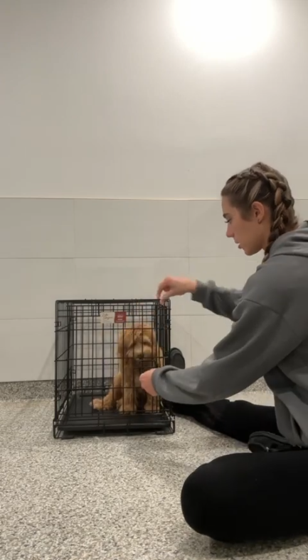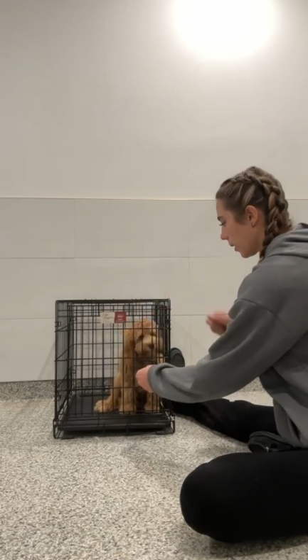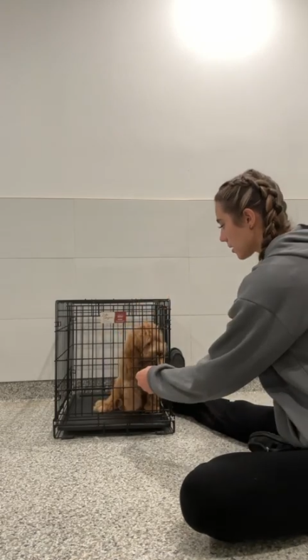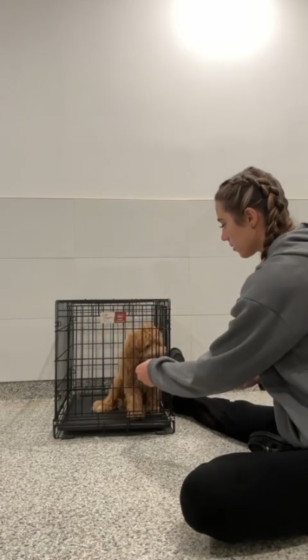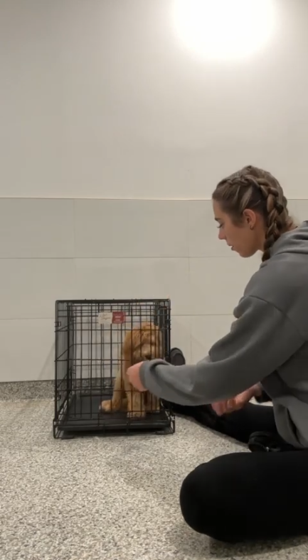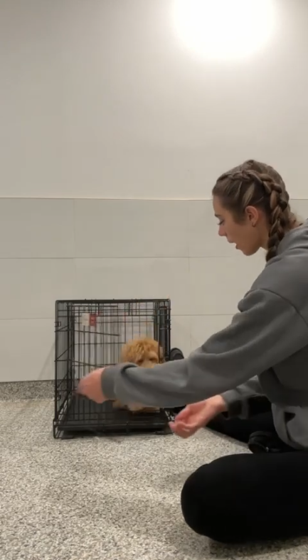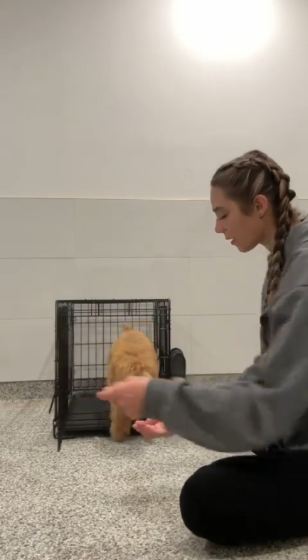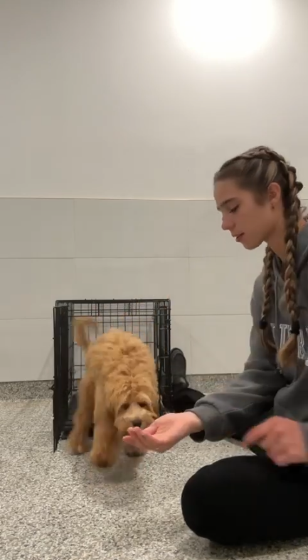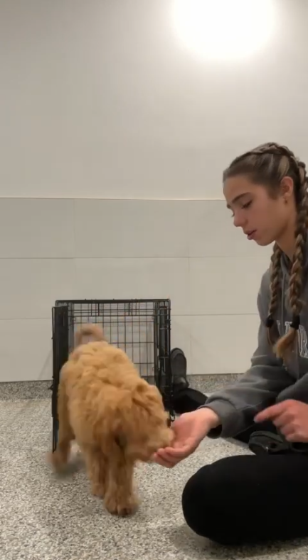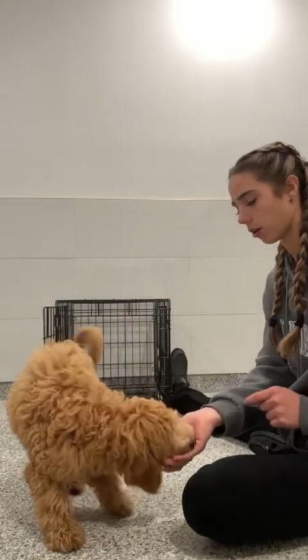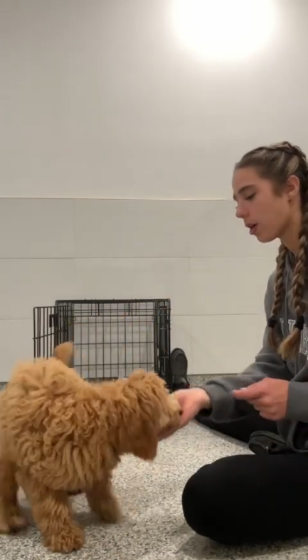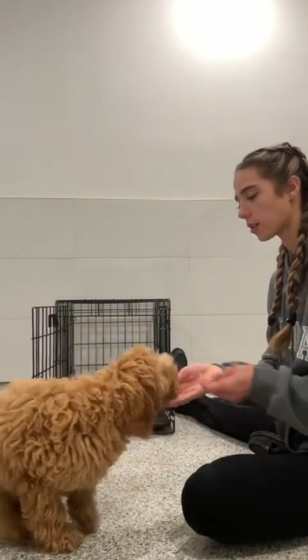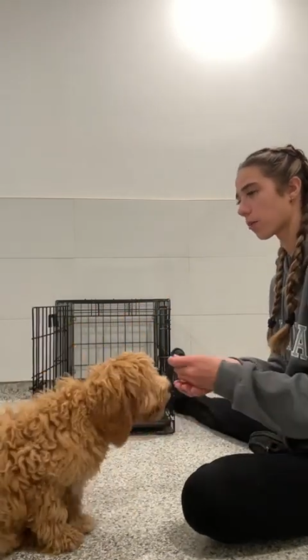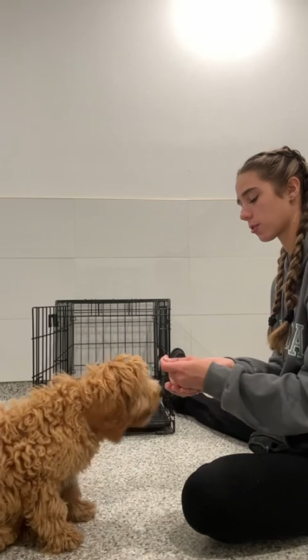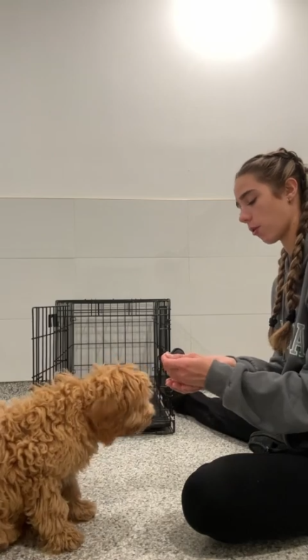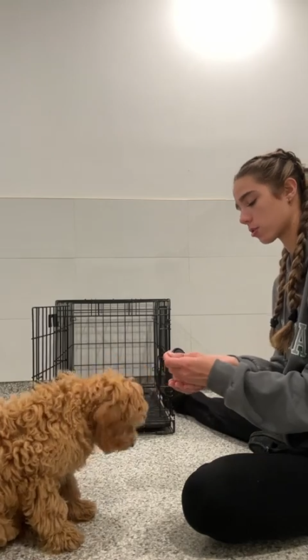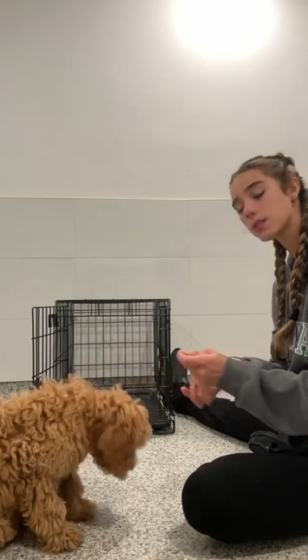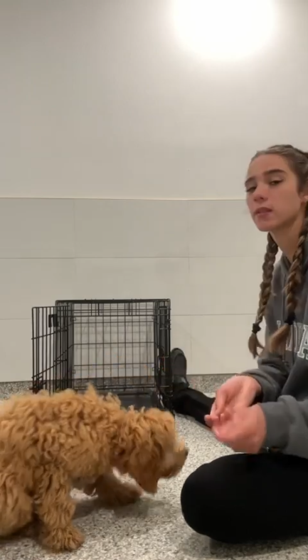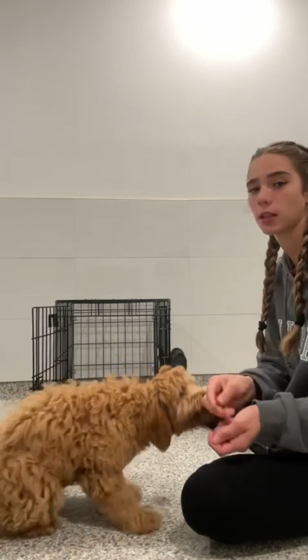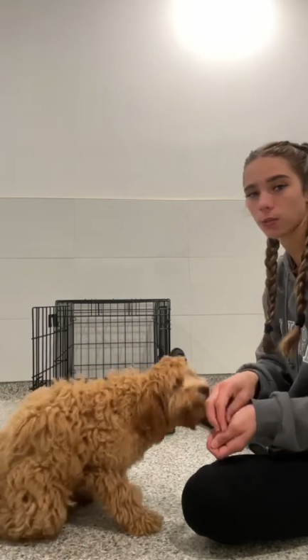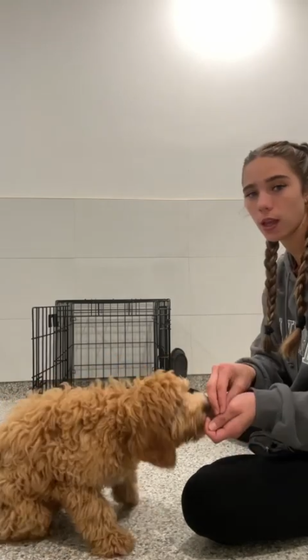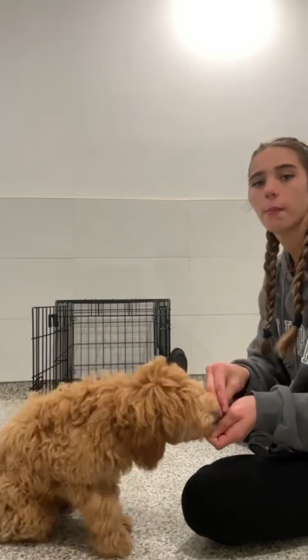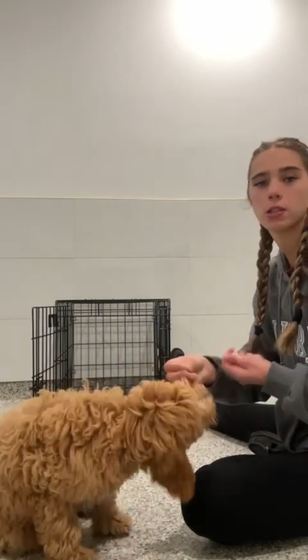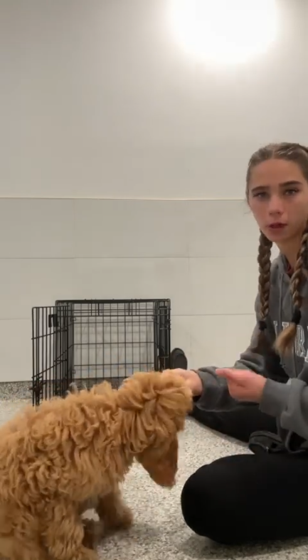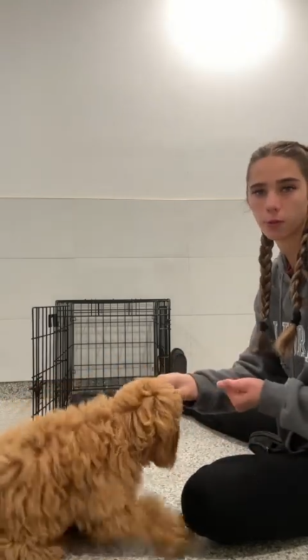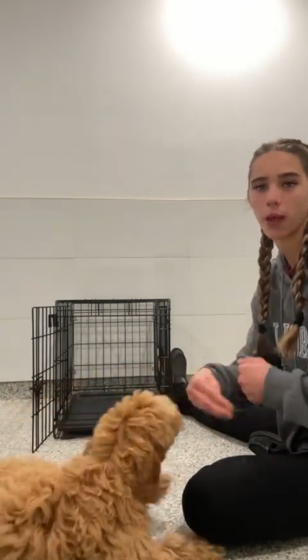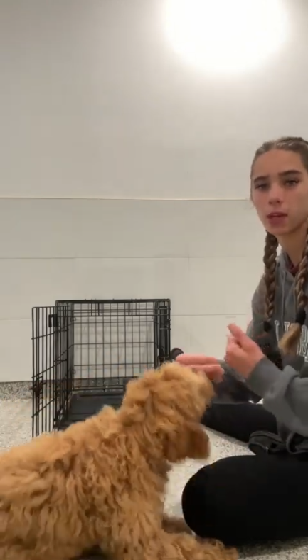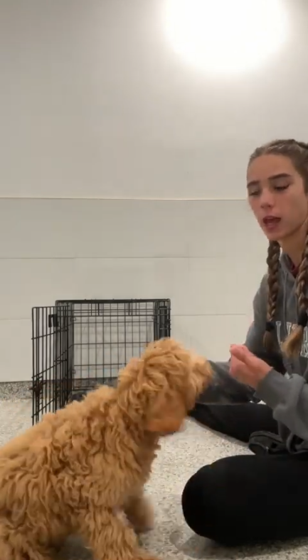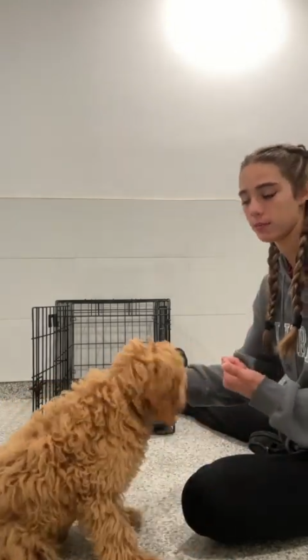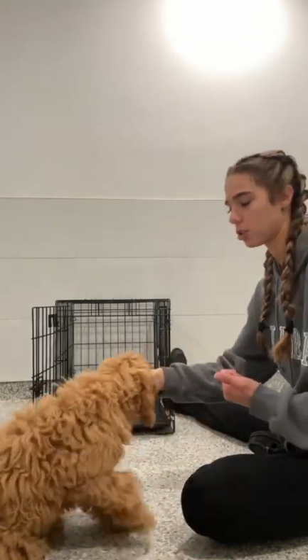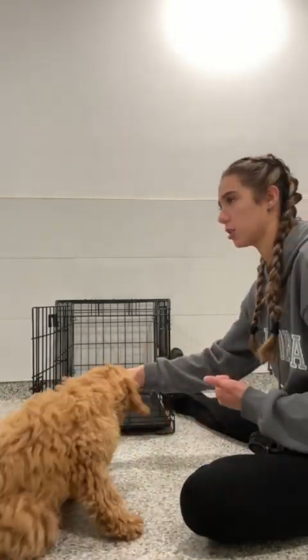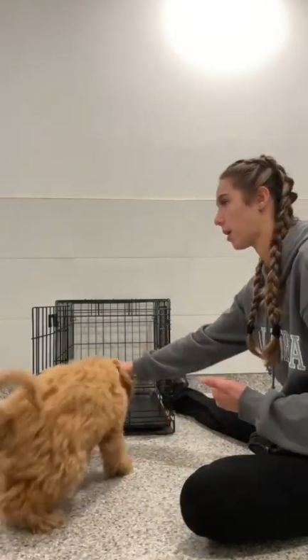Sweet. Good girl. That's what I want to reward. She doesn't have to sit there and wait, but I do want to reward that calm behavior because that means she is waiting patiently.